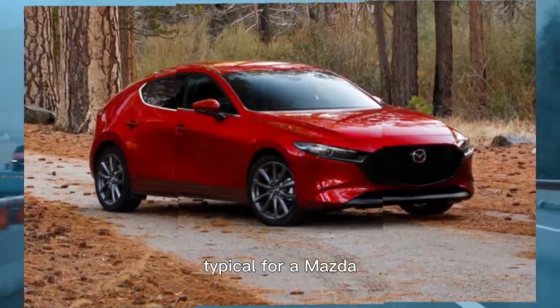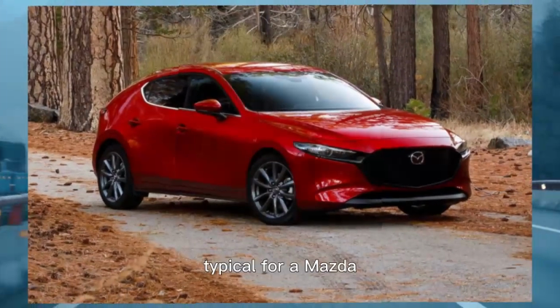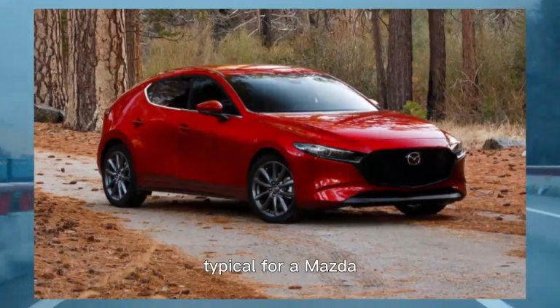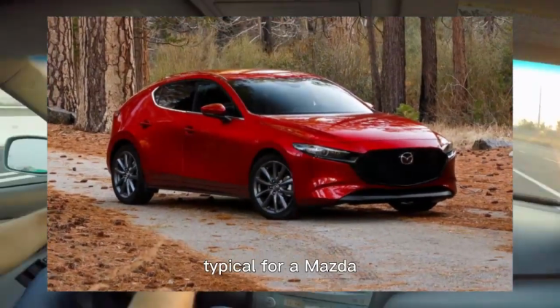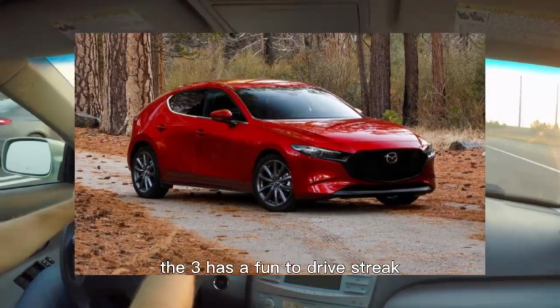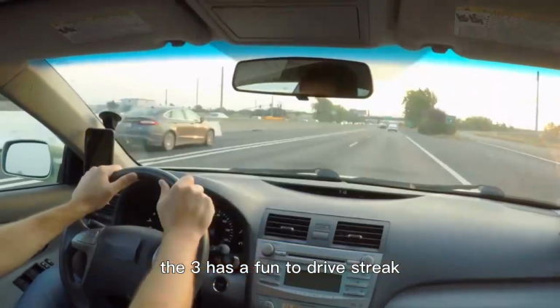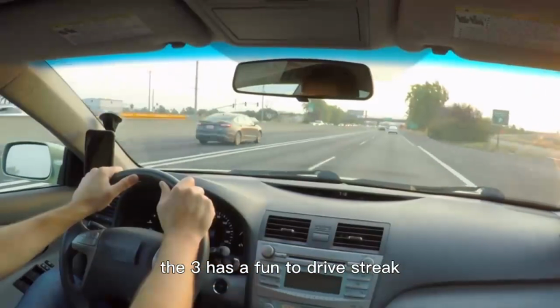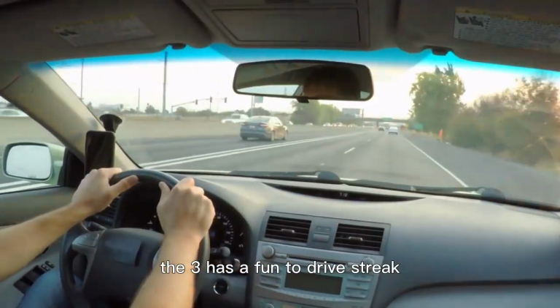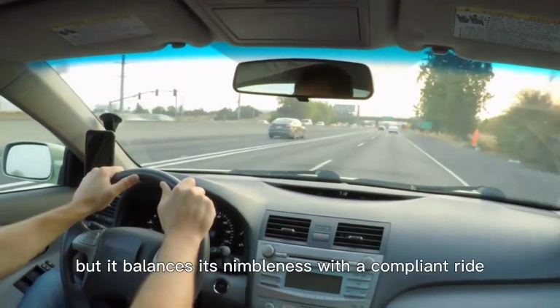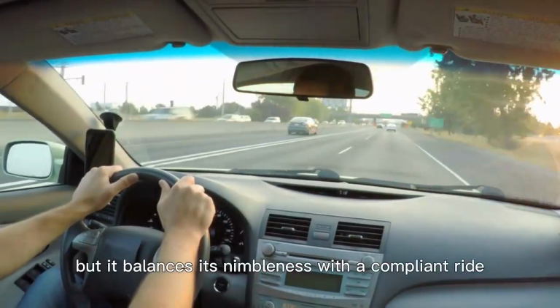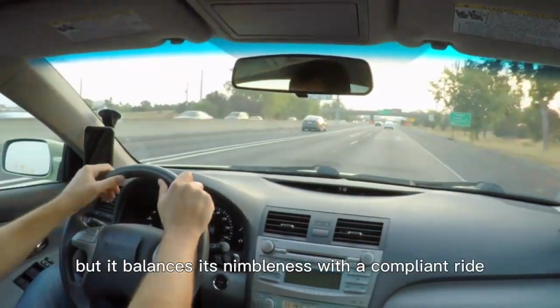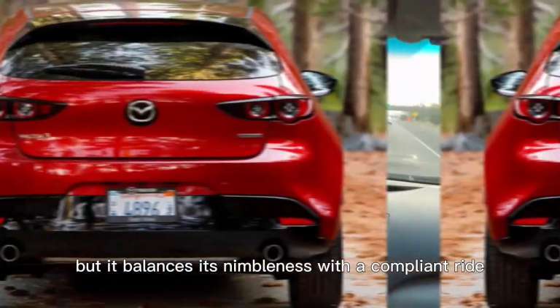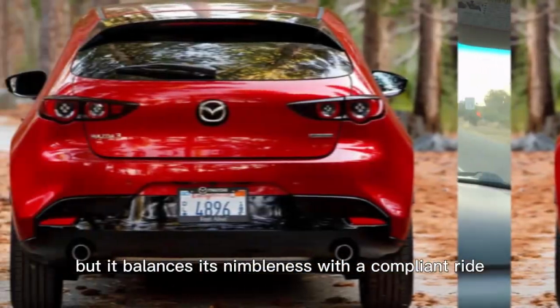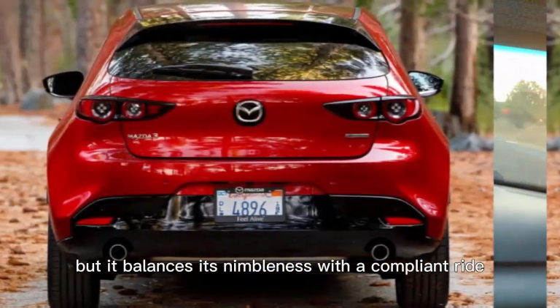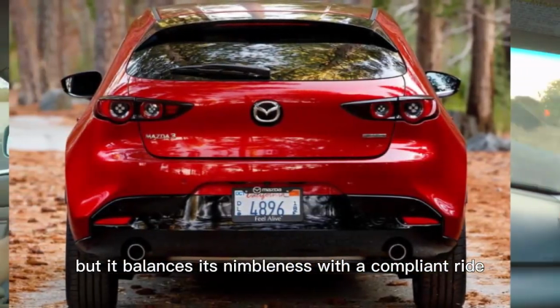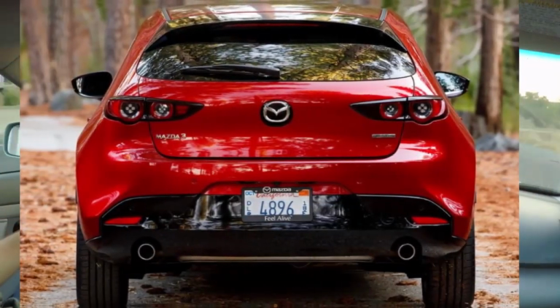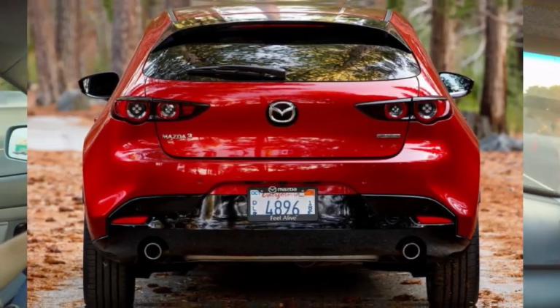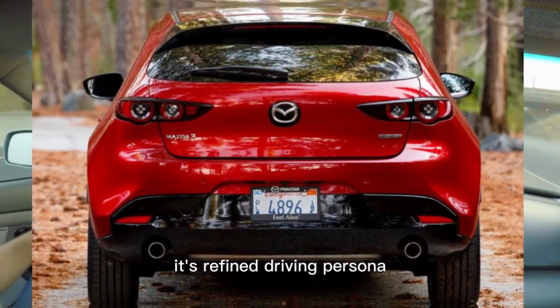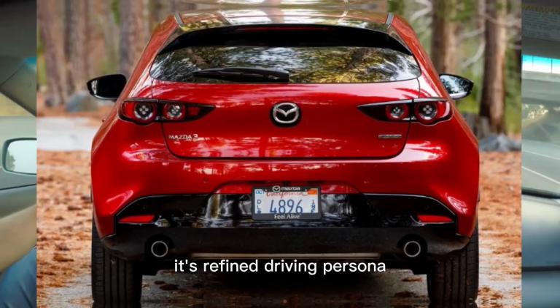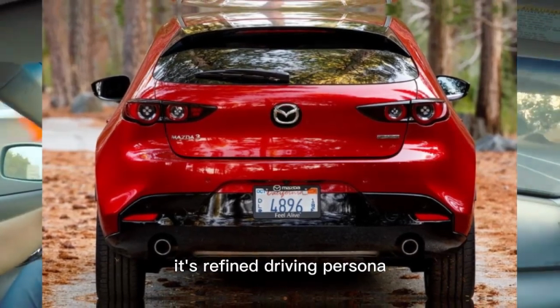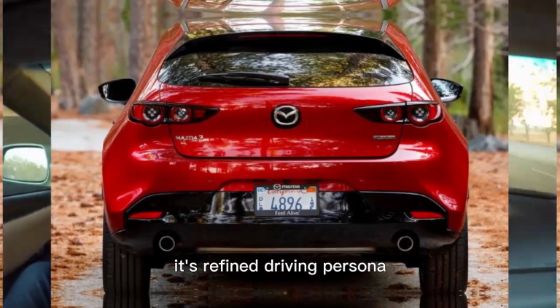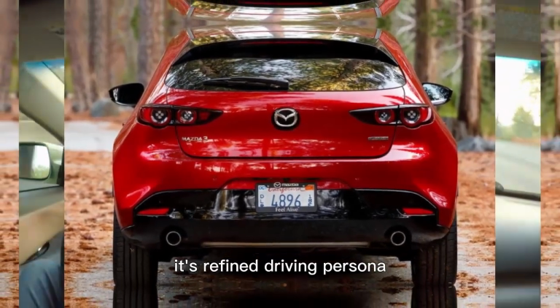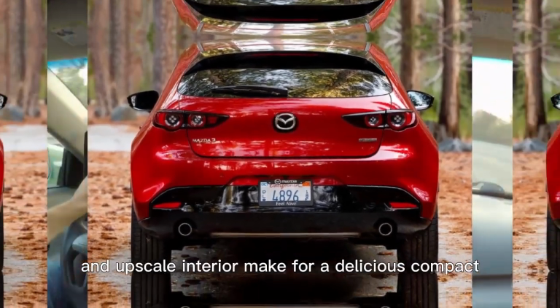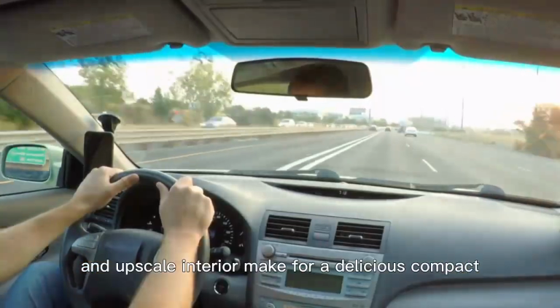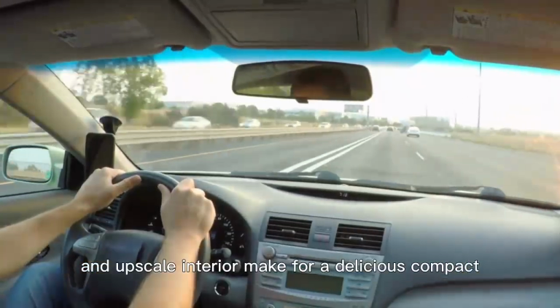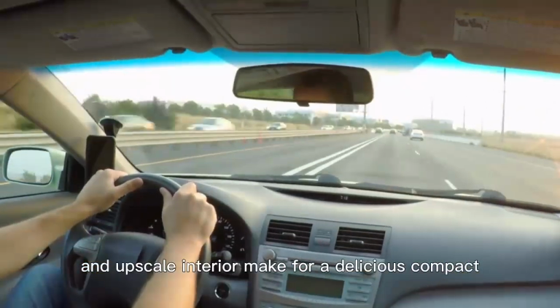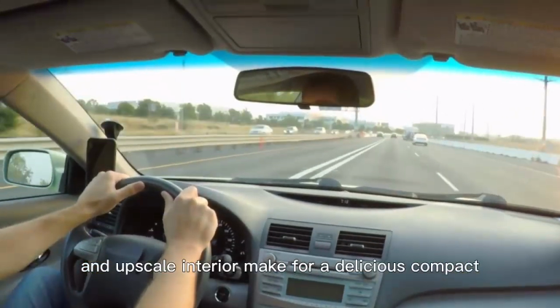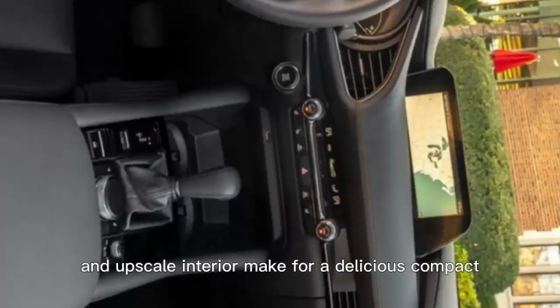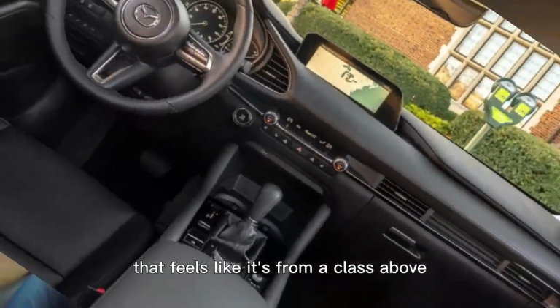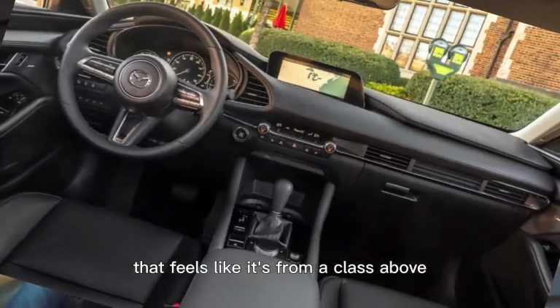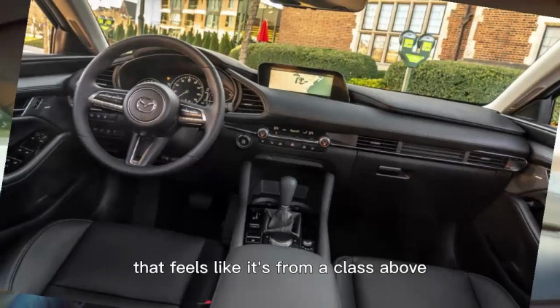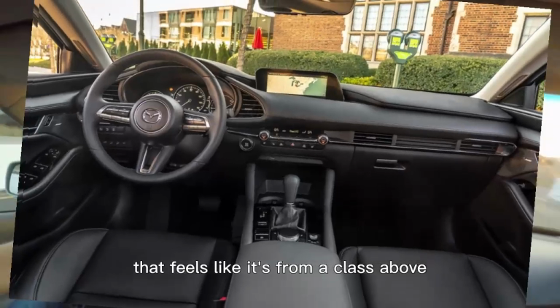Typical for a Mazda, the 3 has a fun-to-drive streak but it balances its nimbleness with a compliant ride. Its refined driving persona and upscale interior make for a delicious compact that feels like it's from a class above.